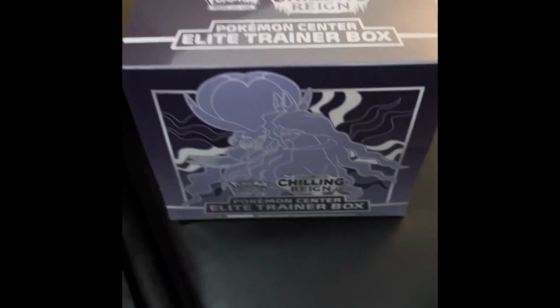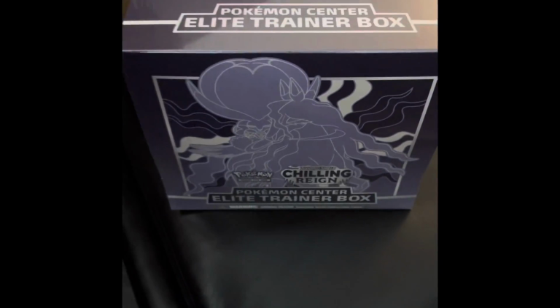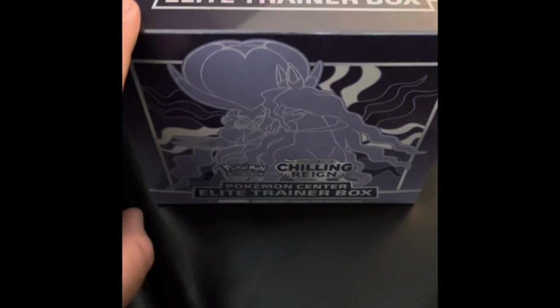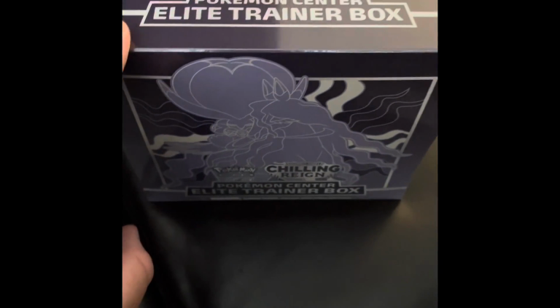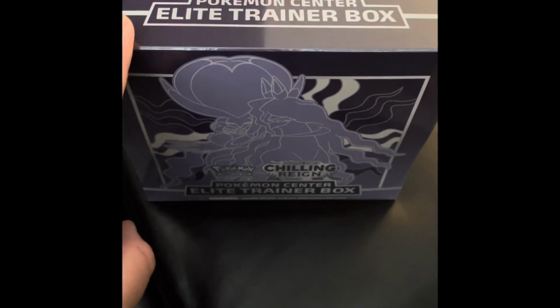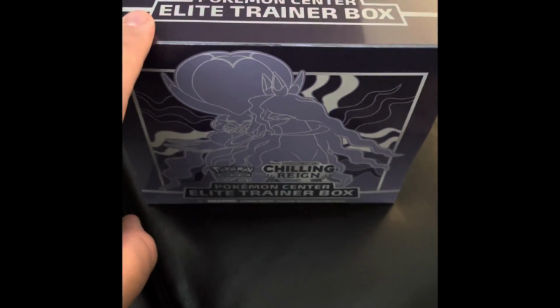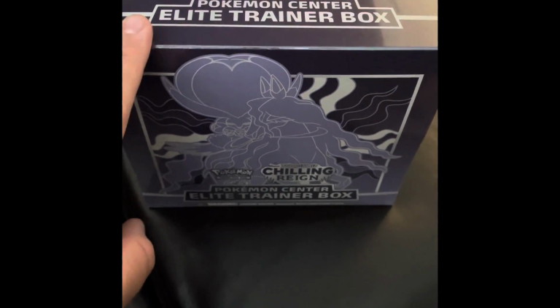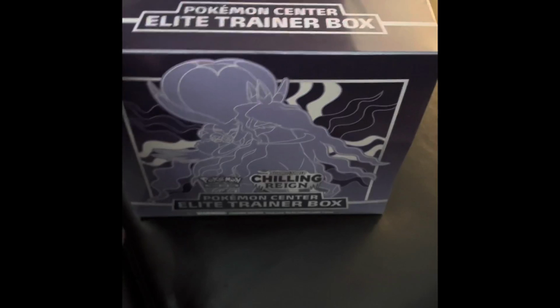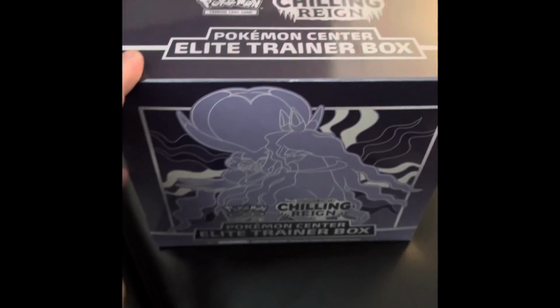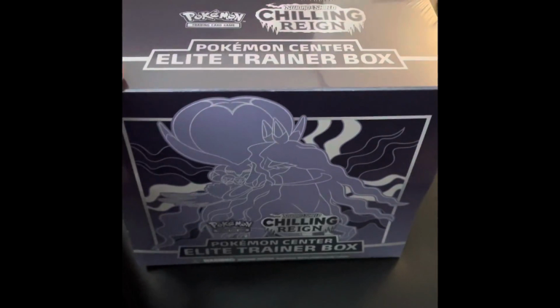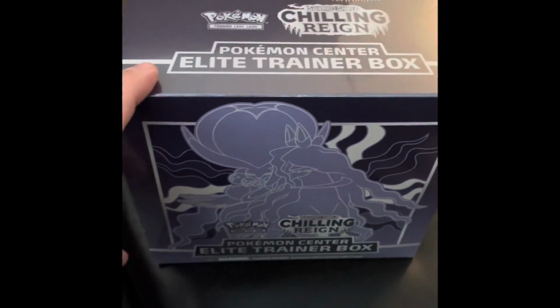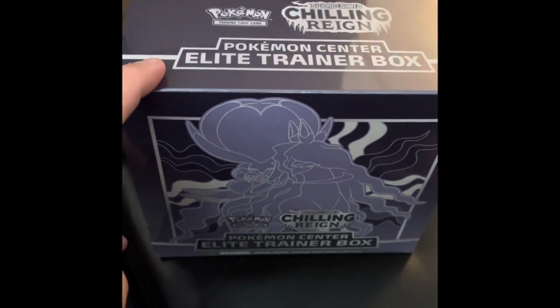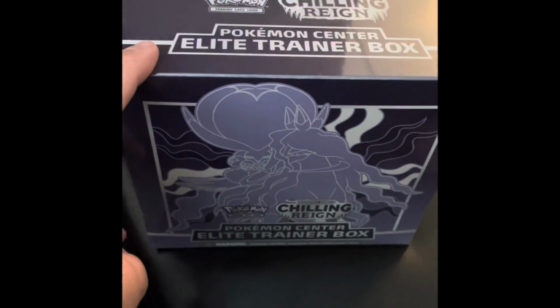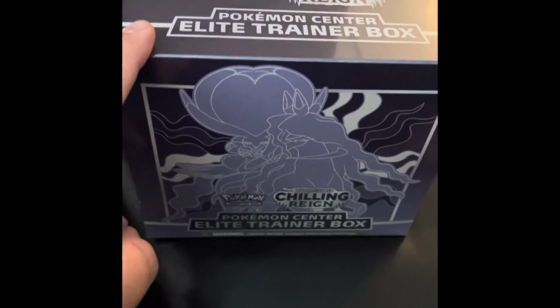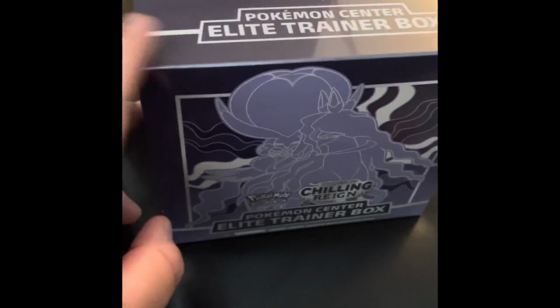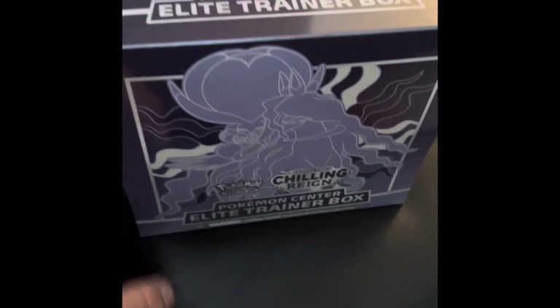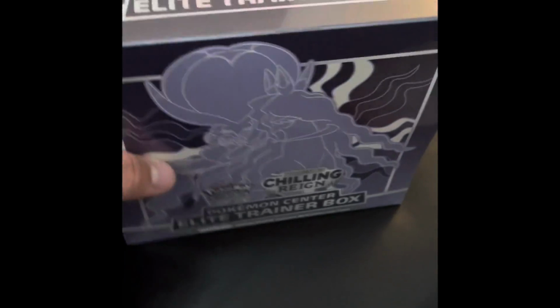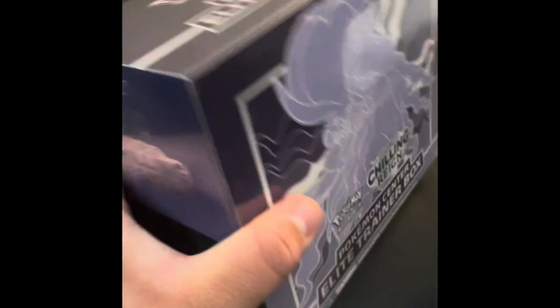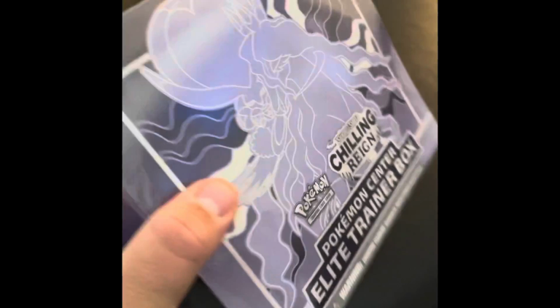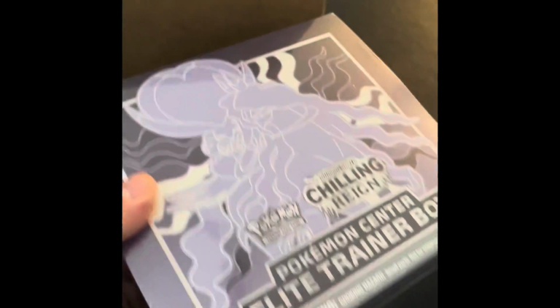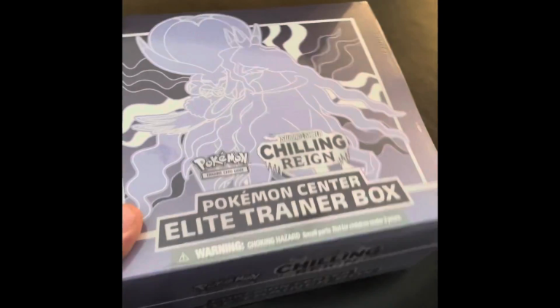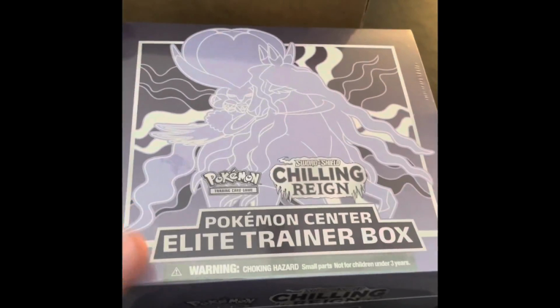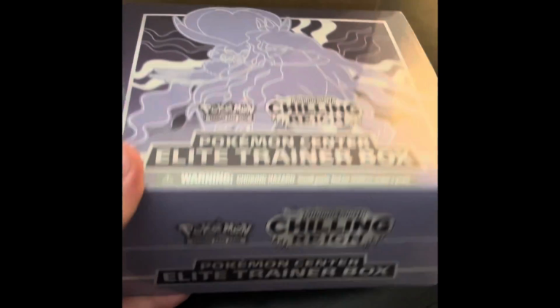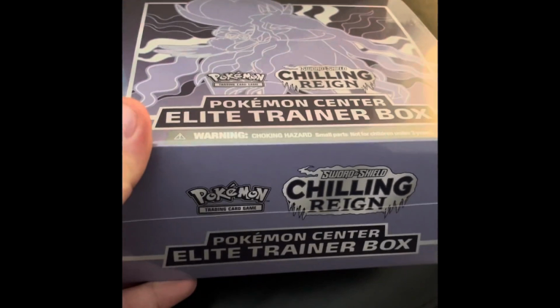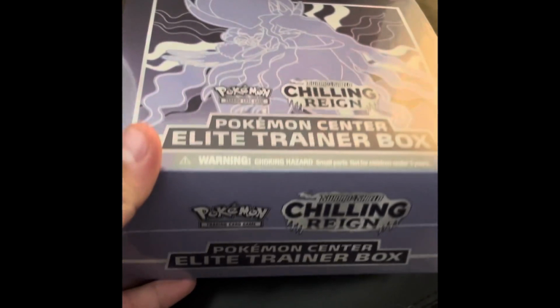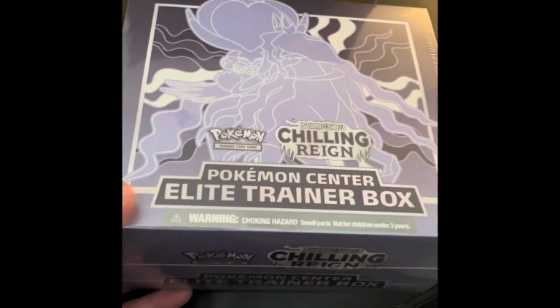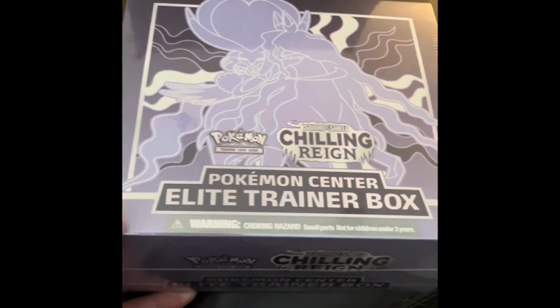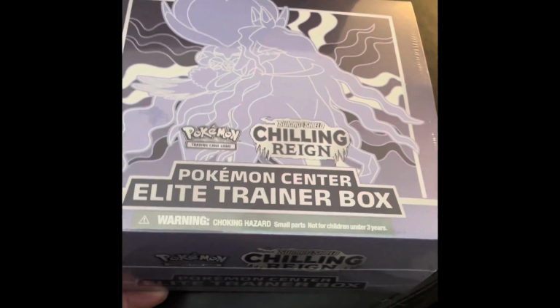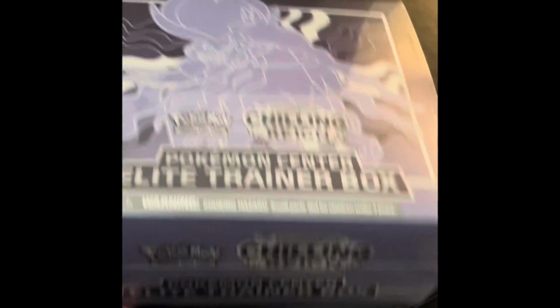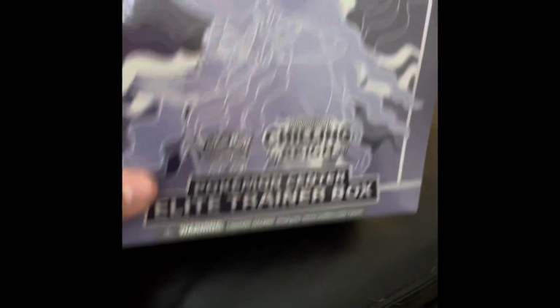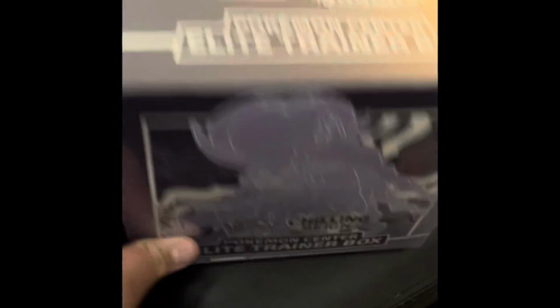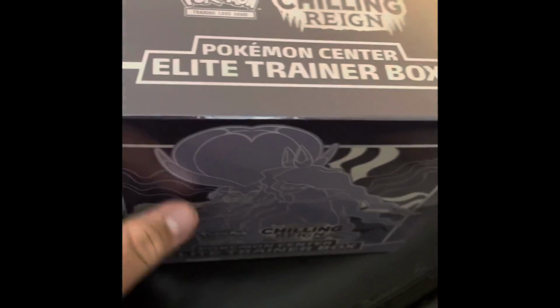This is the special edition Pokémon Center Elite Trainer Box. We got an email saying that instead of having 10 booster packs, it's only going to have eight — we're supposed to get a reimbursement. But hey, if that's true then this is not going to be opened; it's going to stay sealed. That's a packaging error — Elite Trainer Box error.